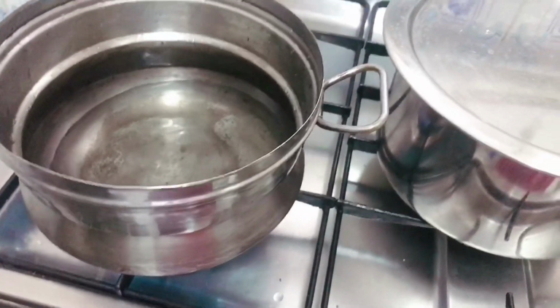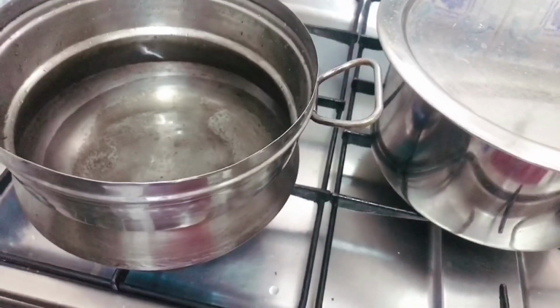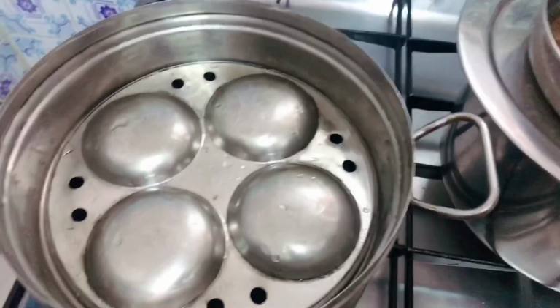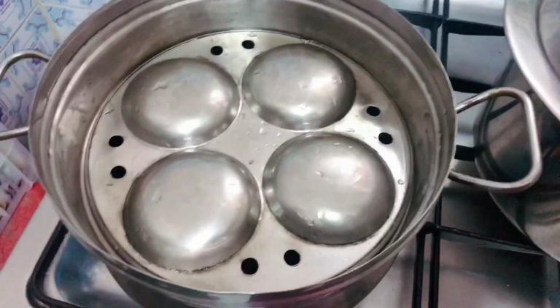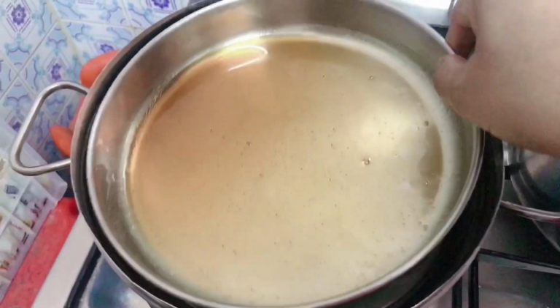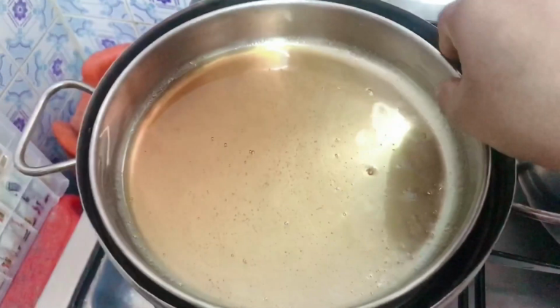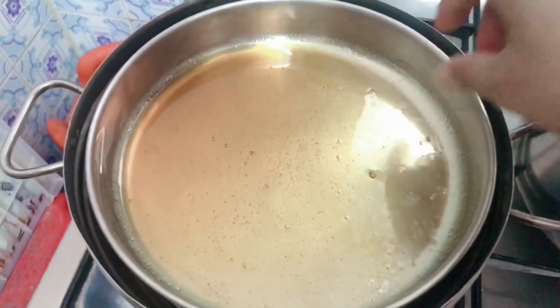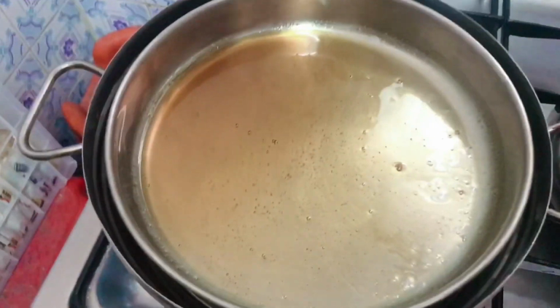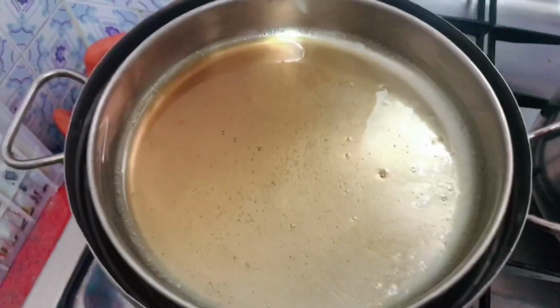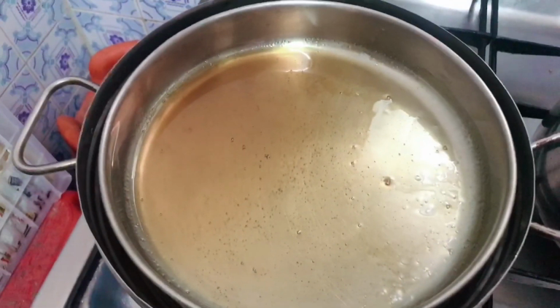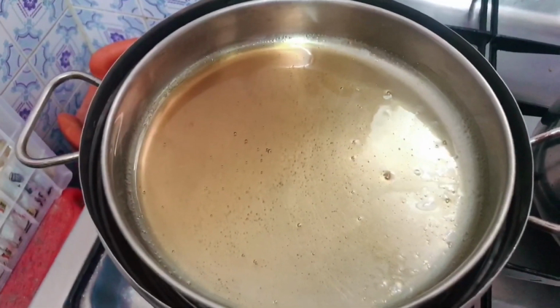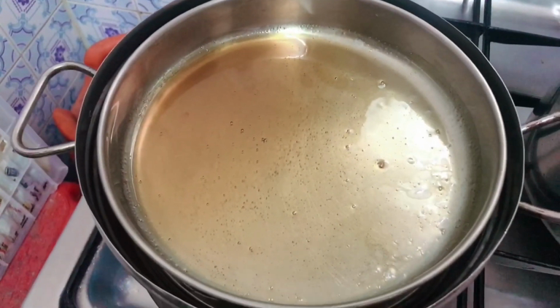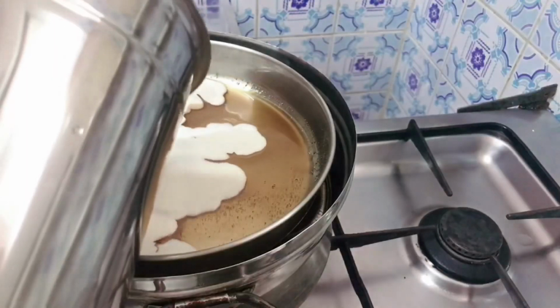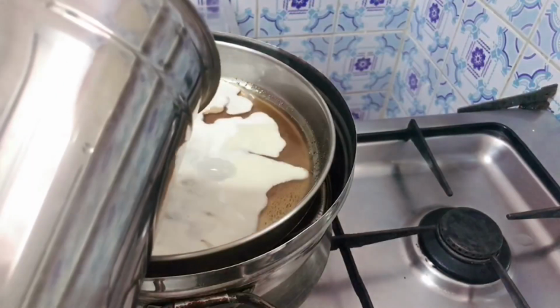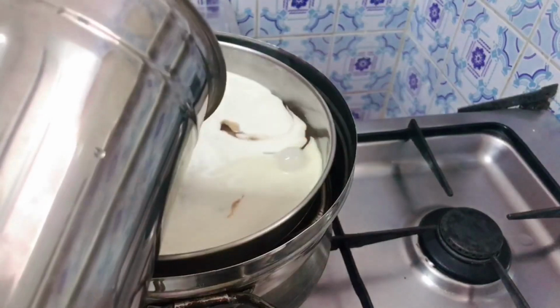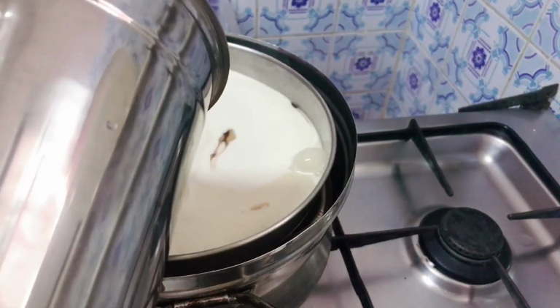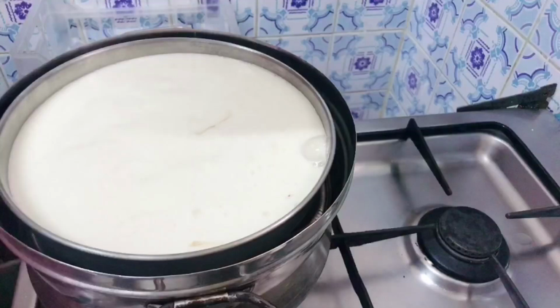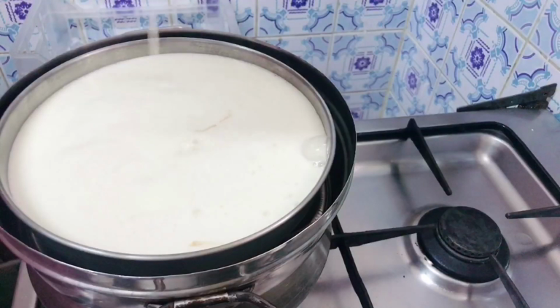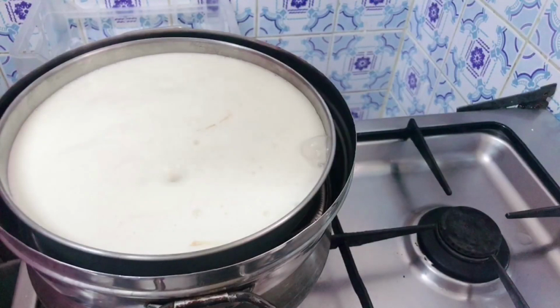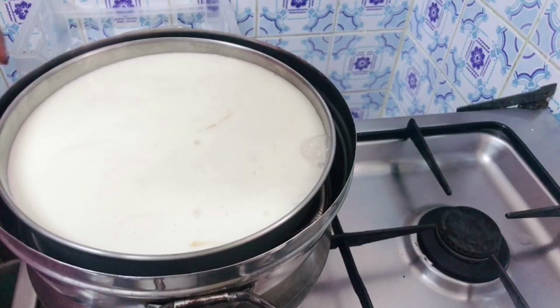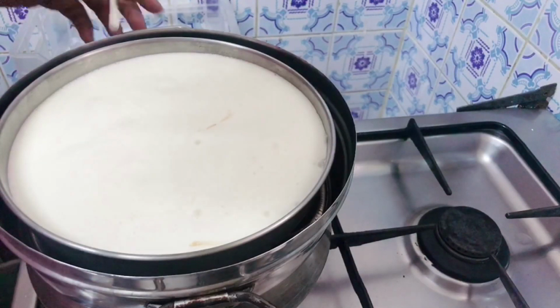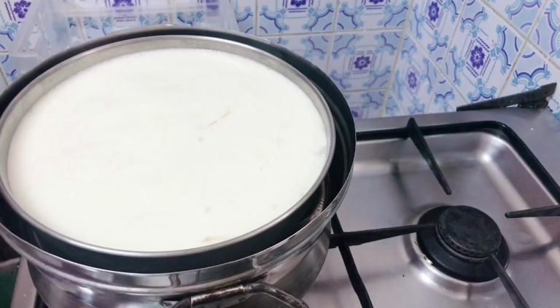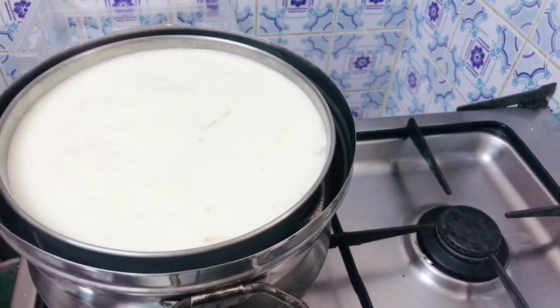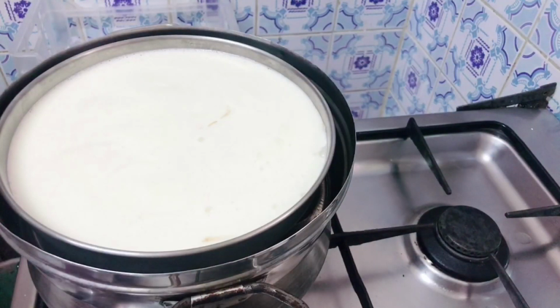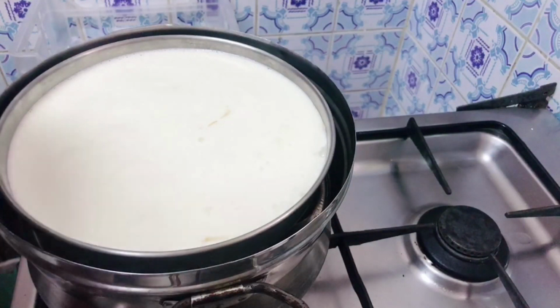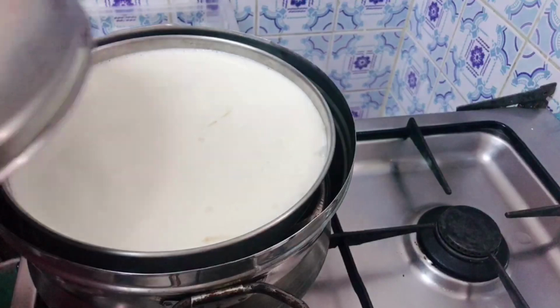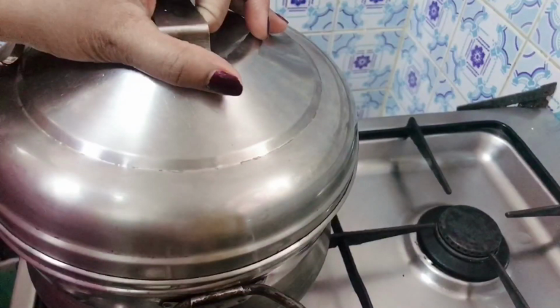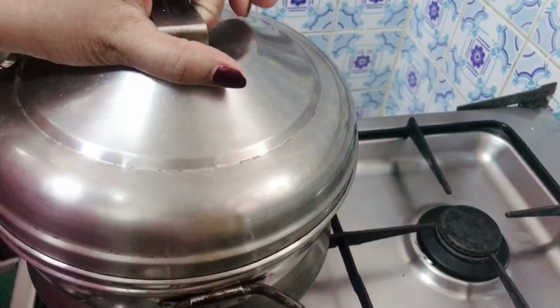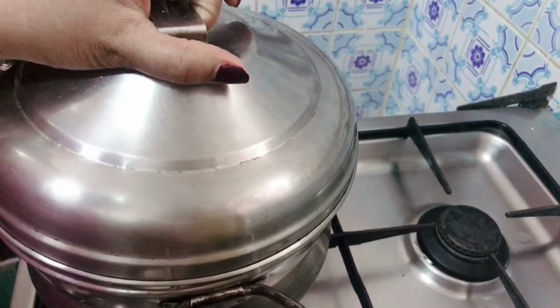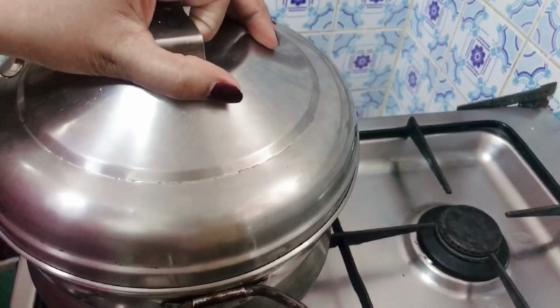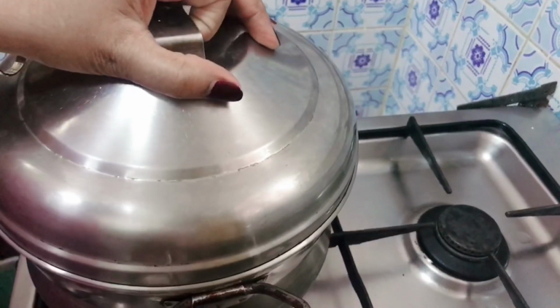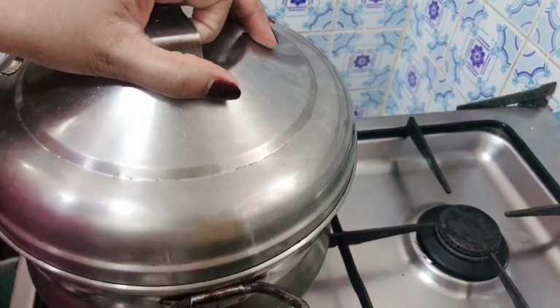After putting the dish out, I want to put the pan in the pan. In the pan we put a pan to the pan.